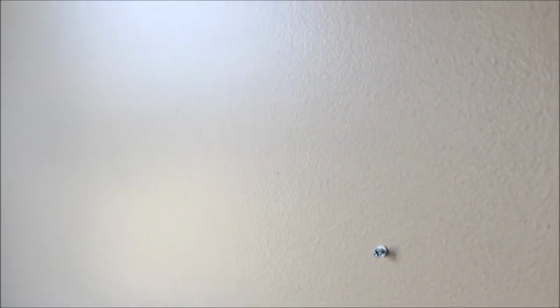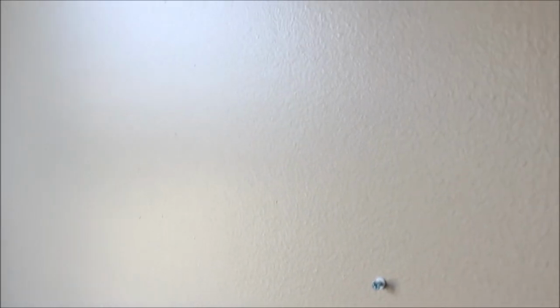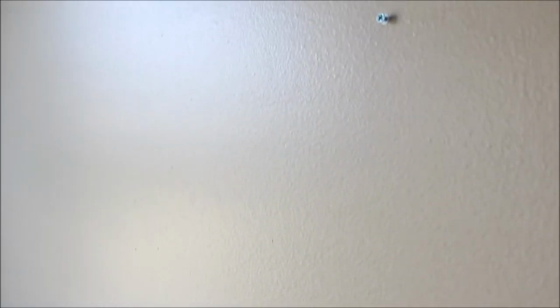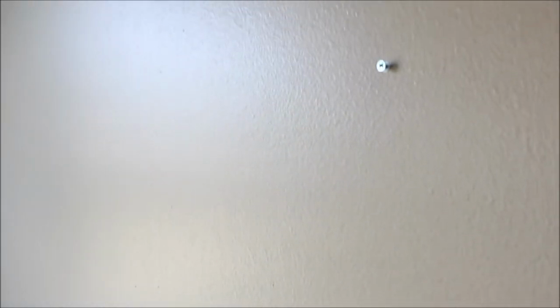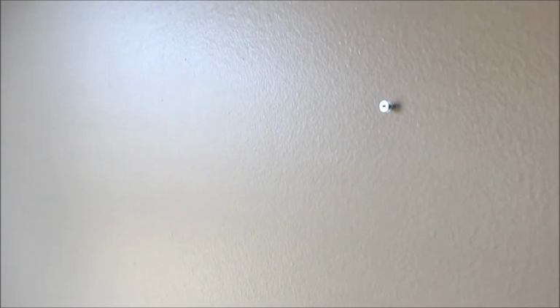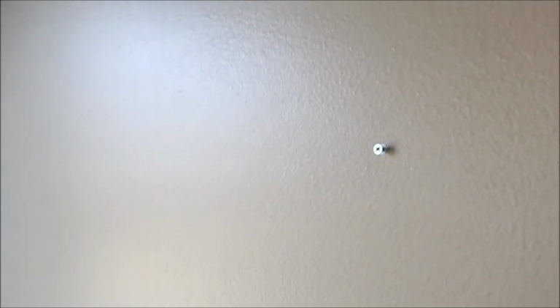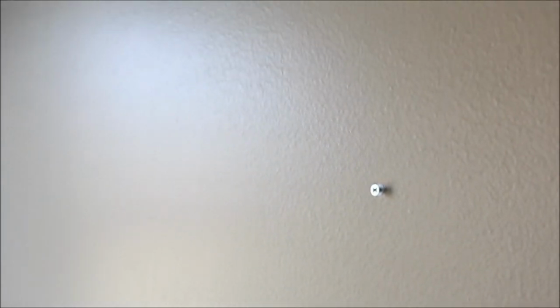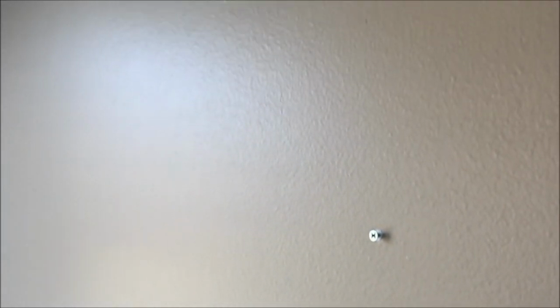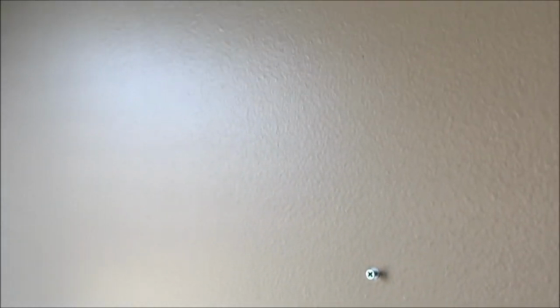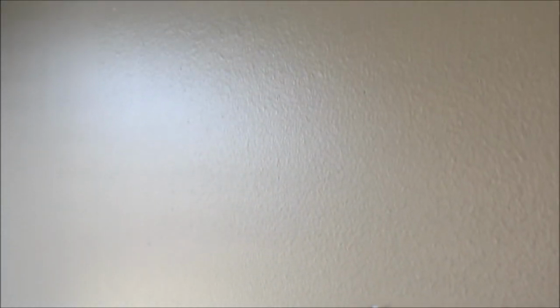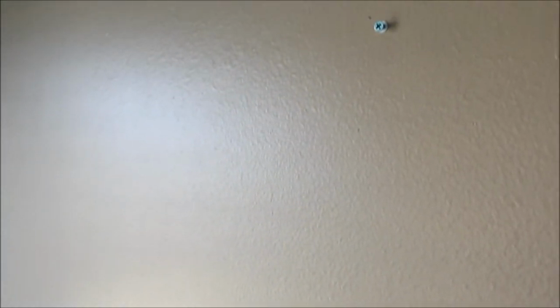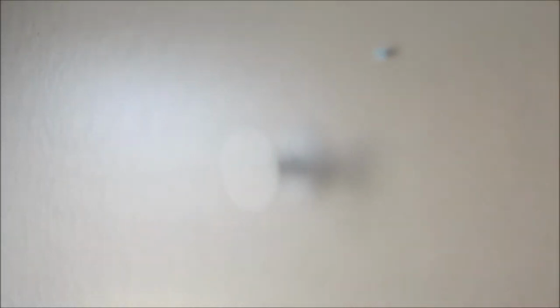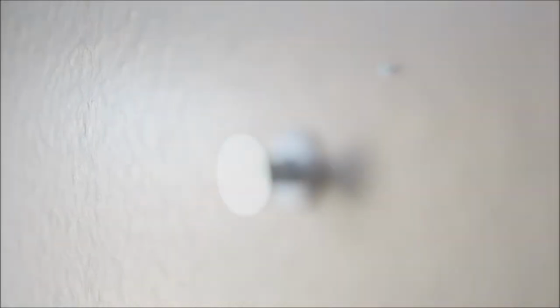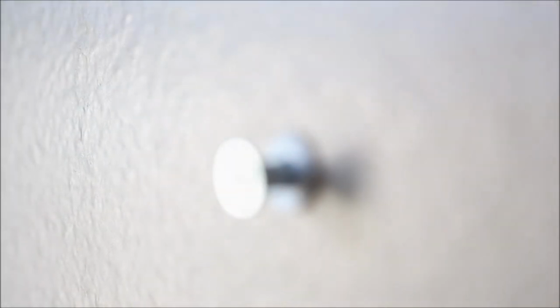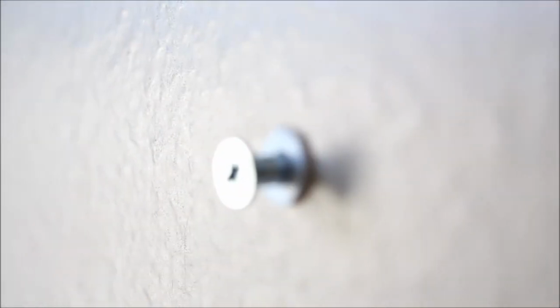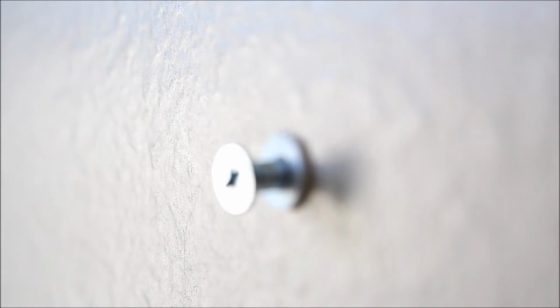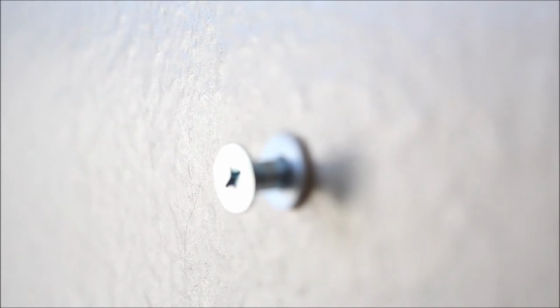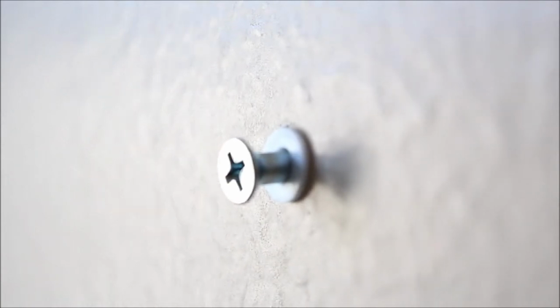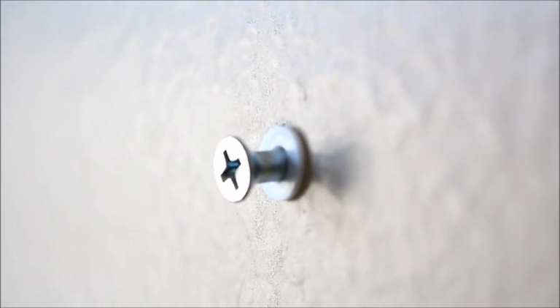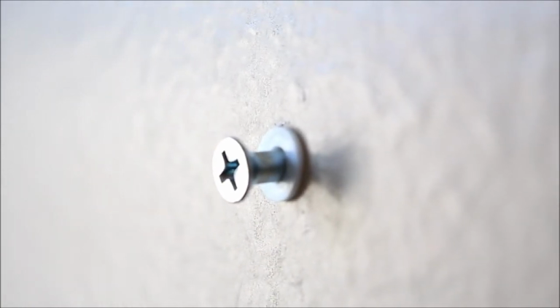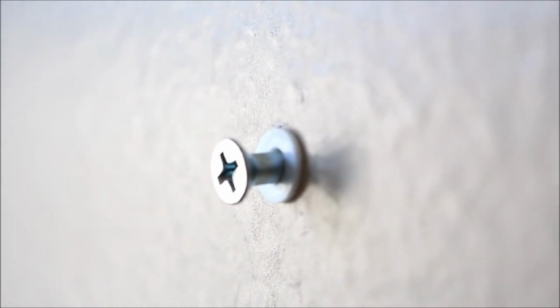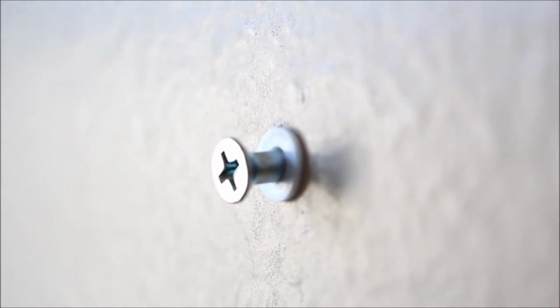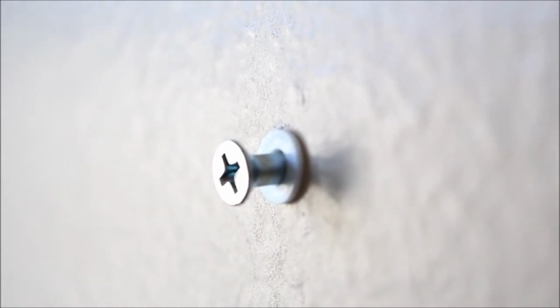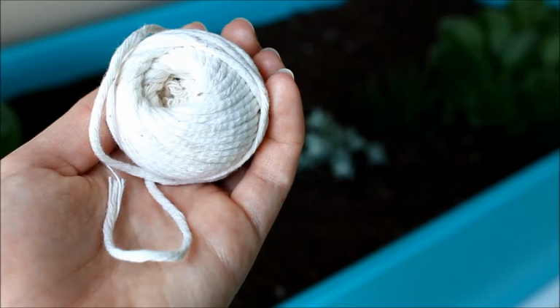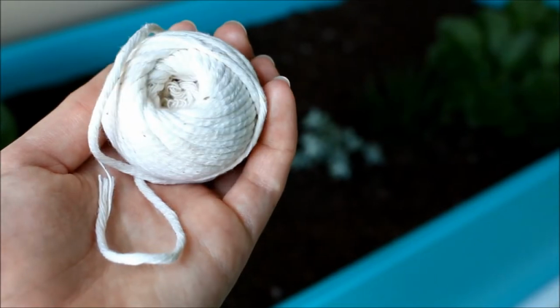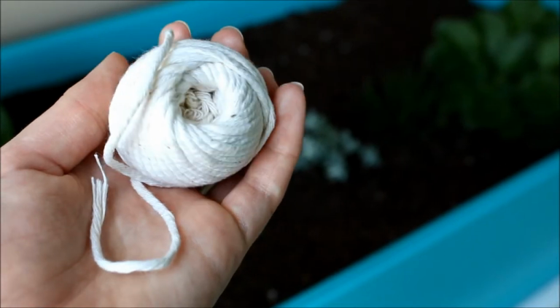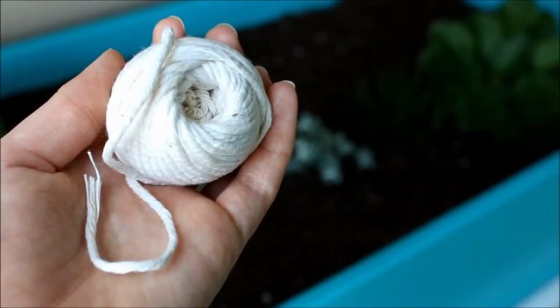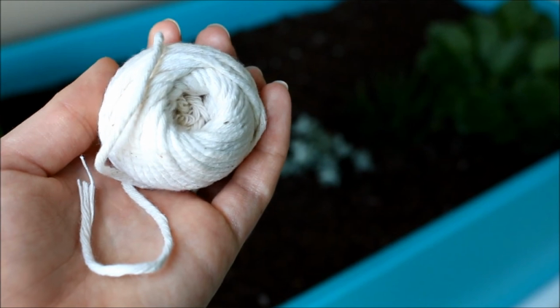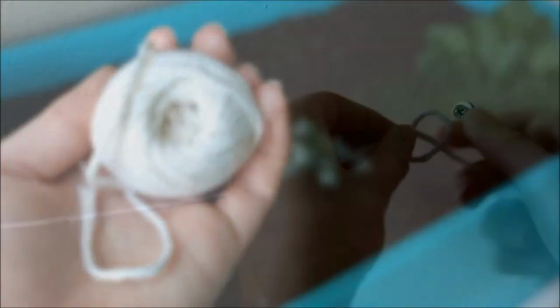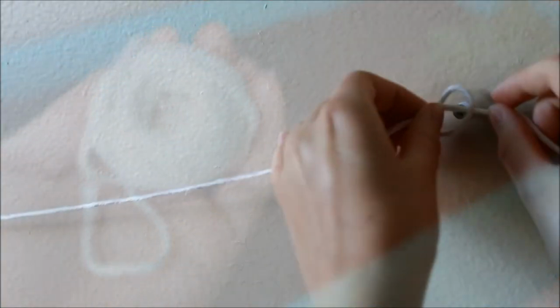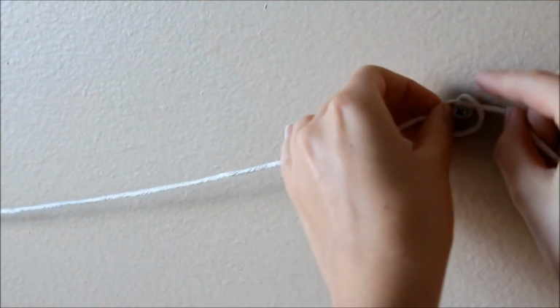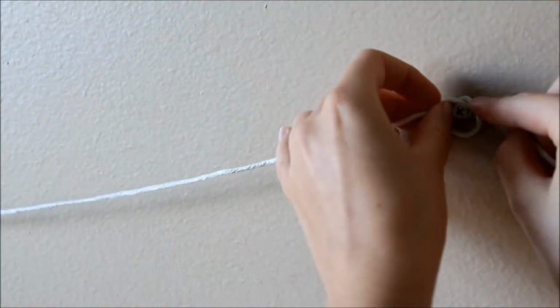While your clothespins are drying, put some screws or nails up on your wall, but leave some room to hang the string. Next, take your string and hang it up onto your wall.